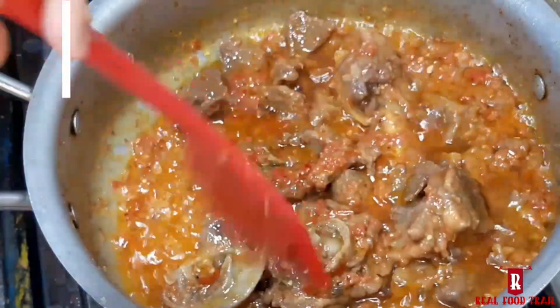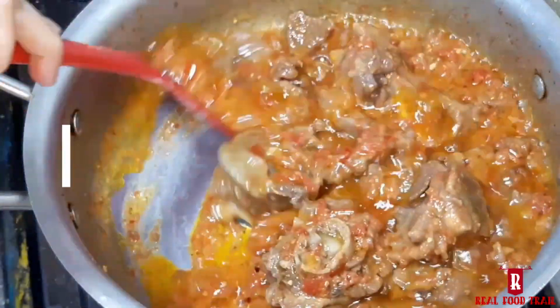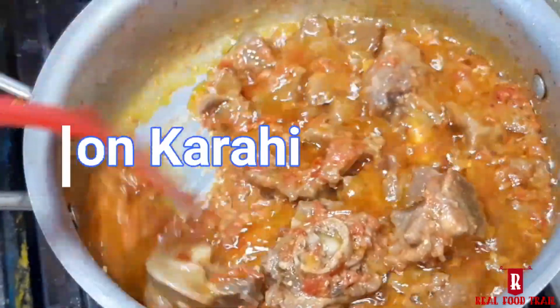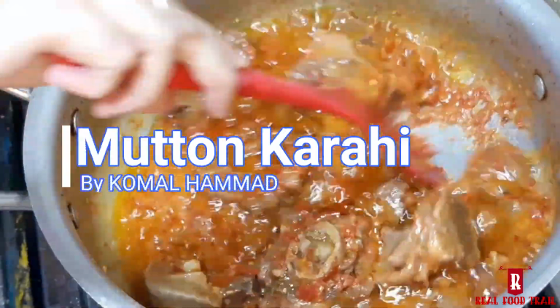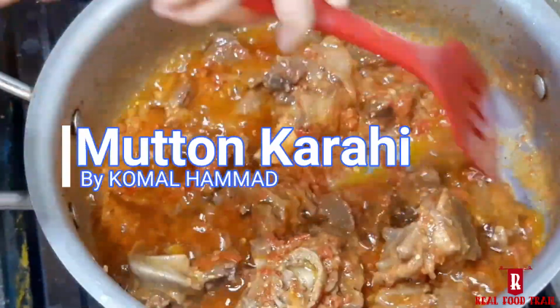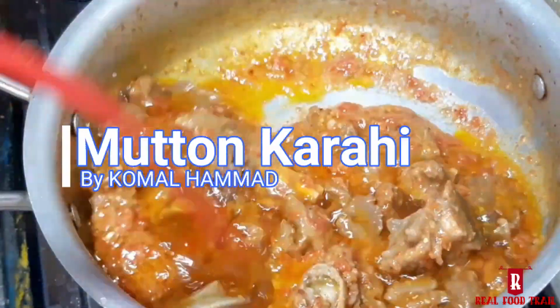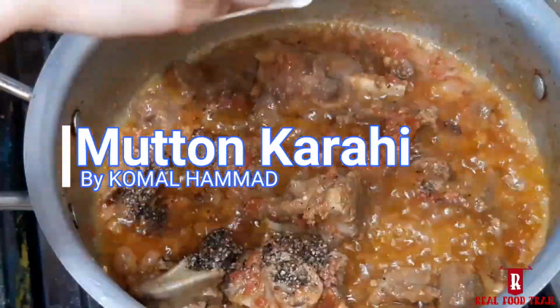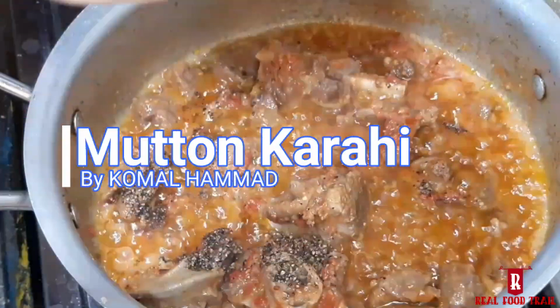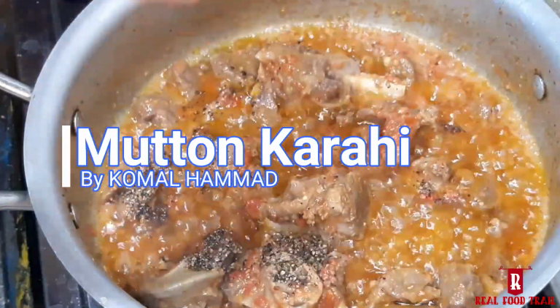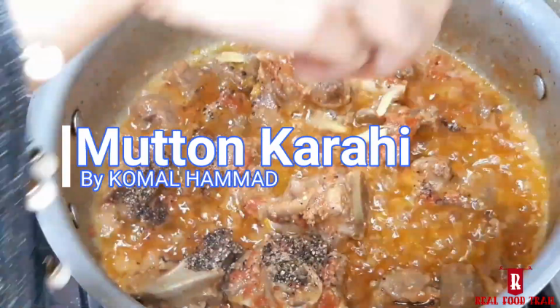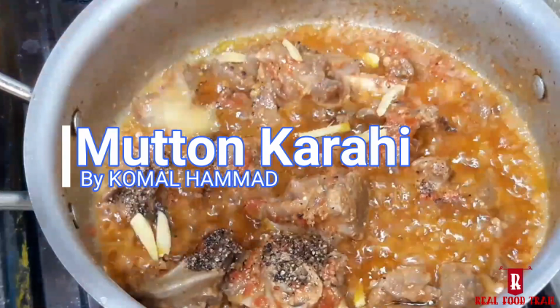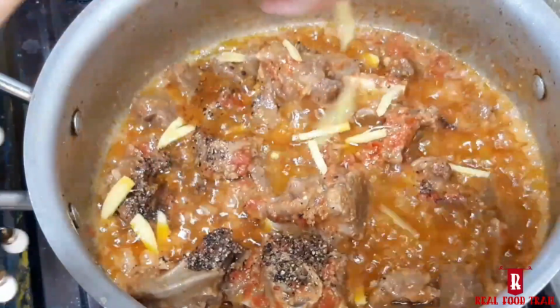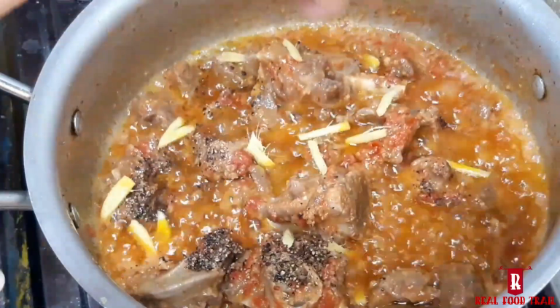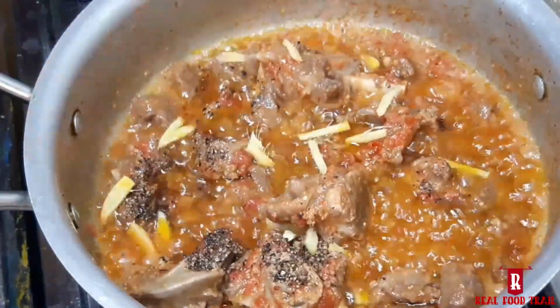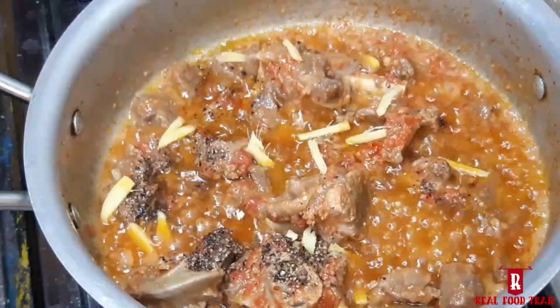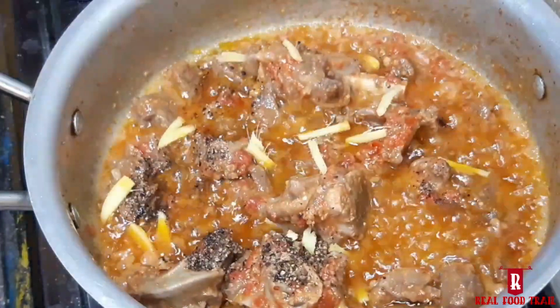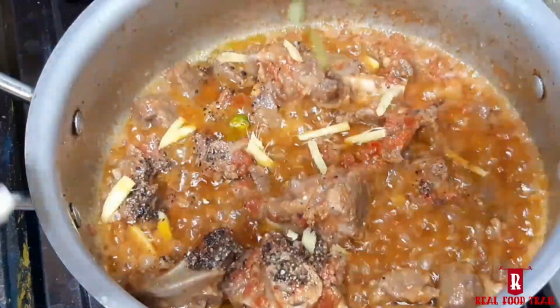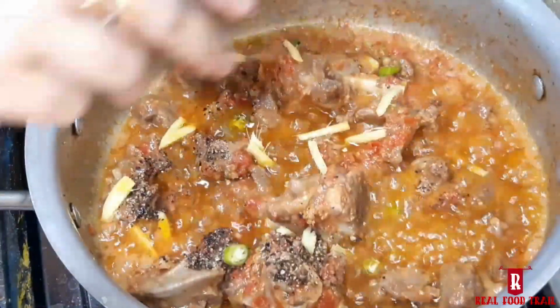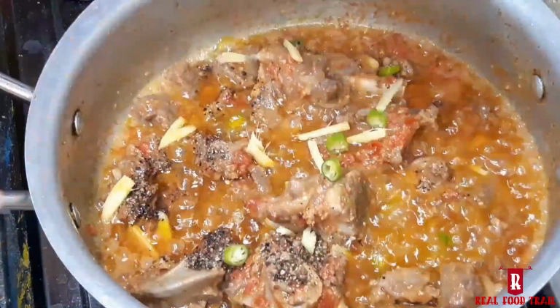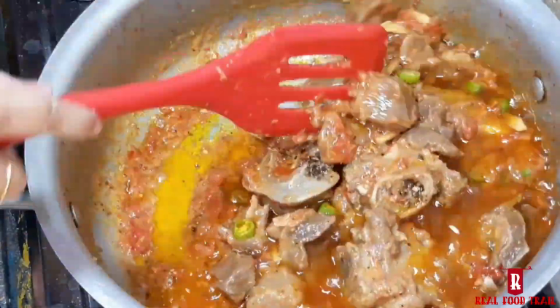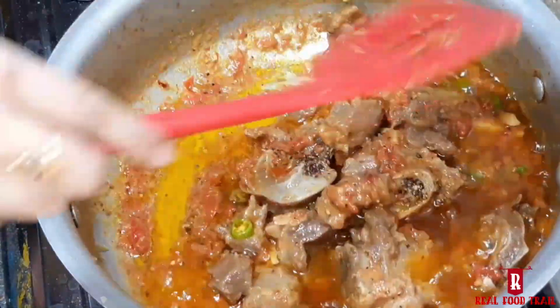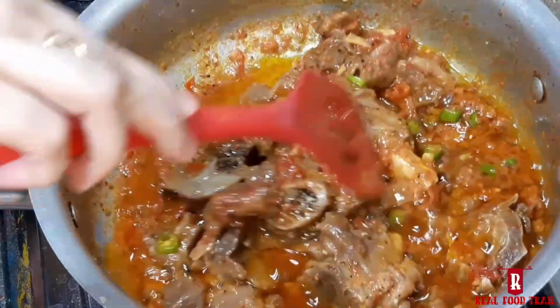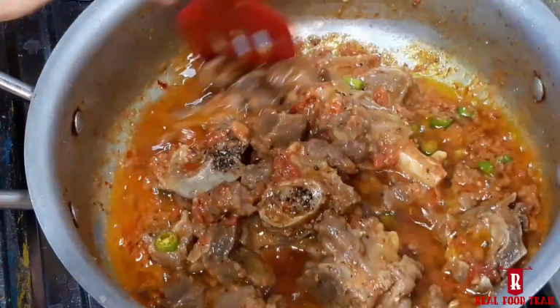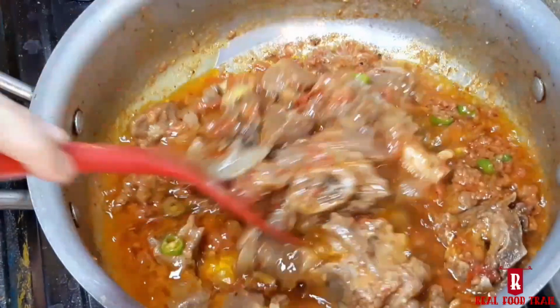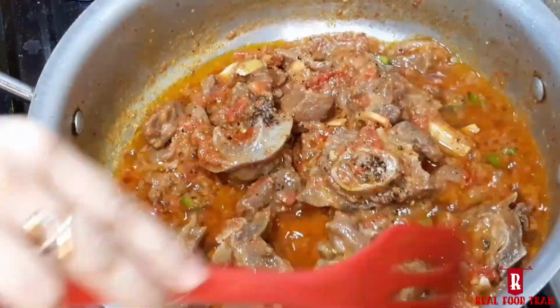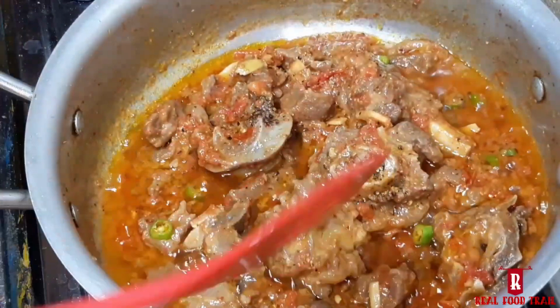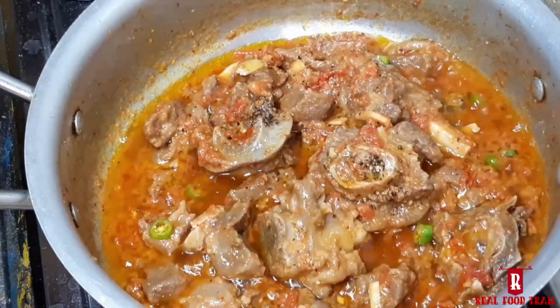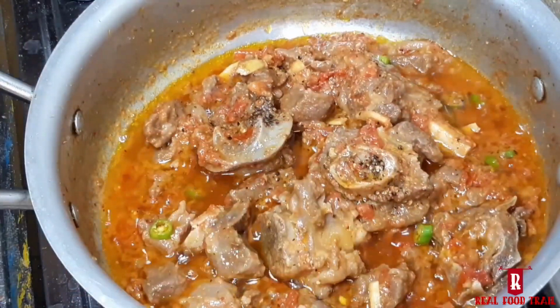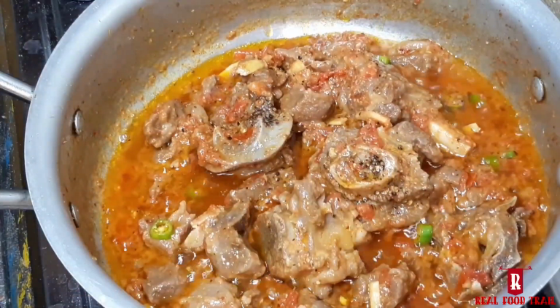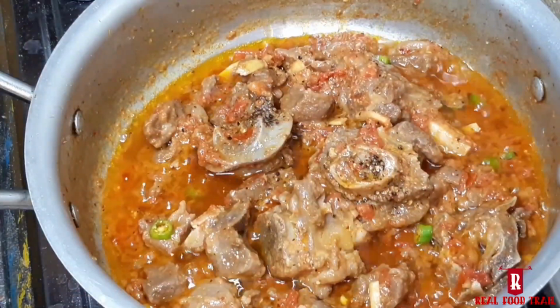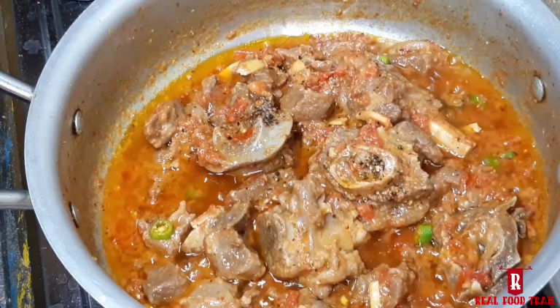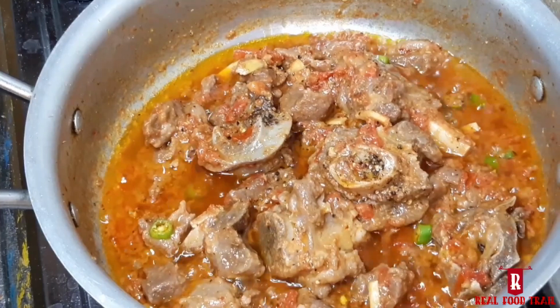Assalamualaikum everyone, this is Komal from Real Food Trail. Today I will share a very easy and delicious mutton curry recipe. This is my mother's one of the top recipes. Watch until the end of the video and tell me how it is.